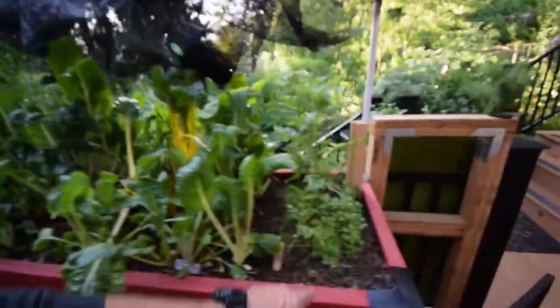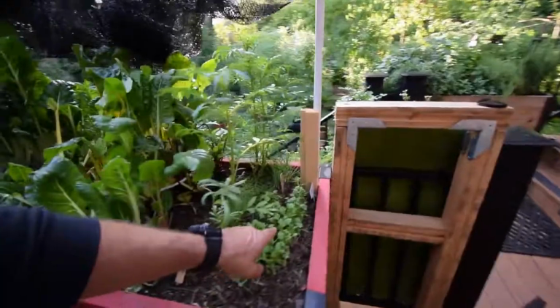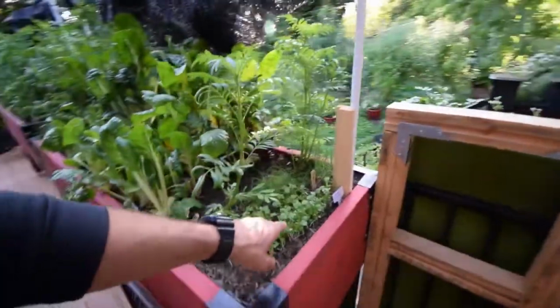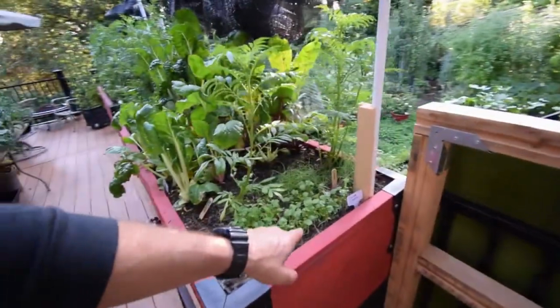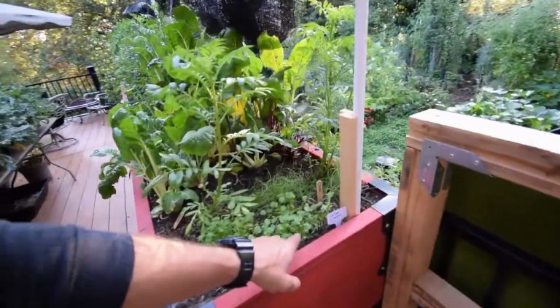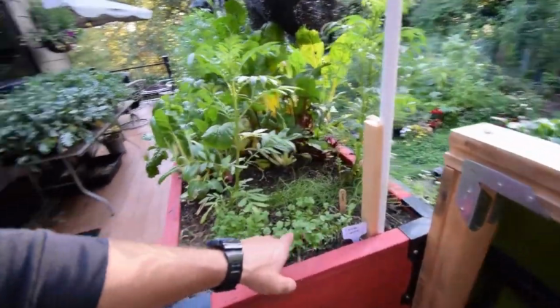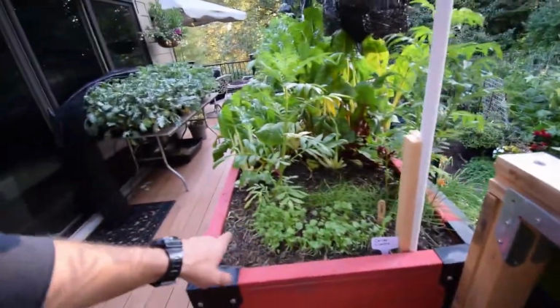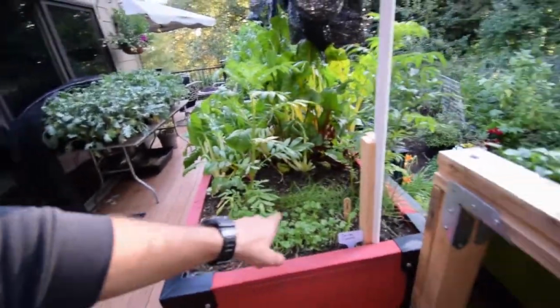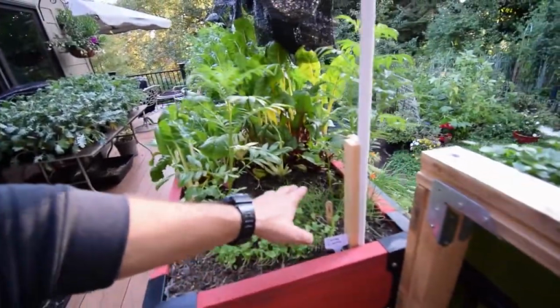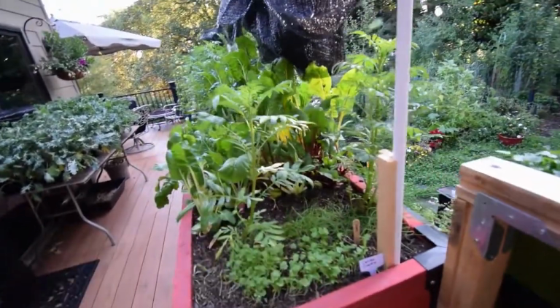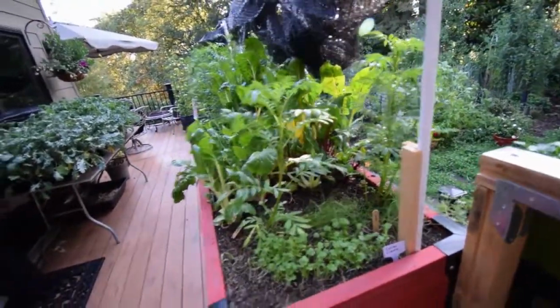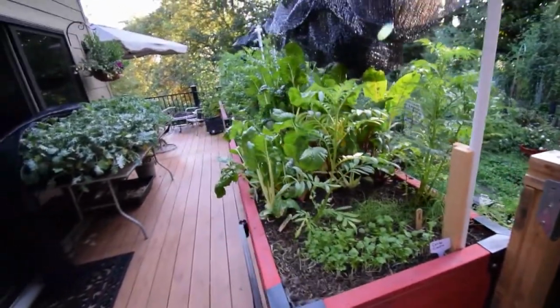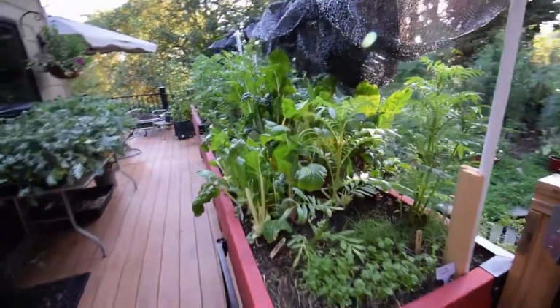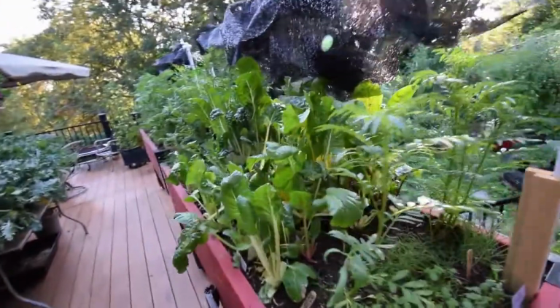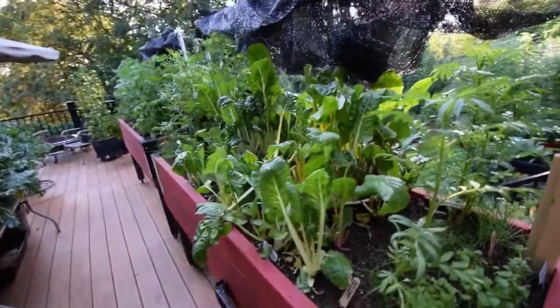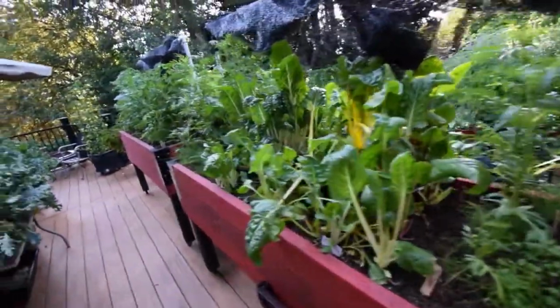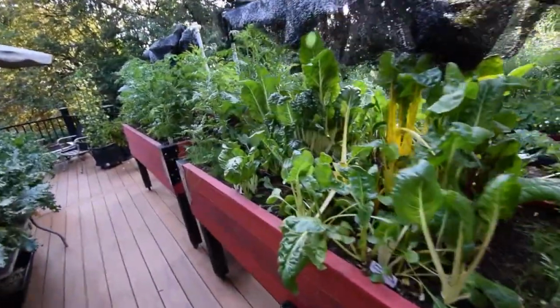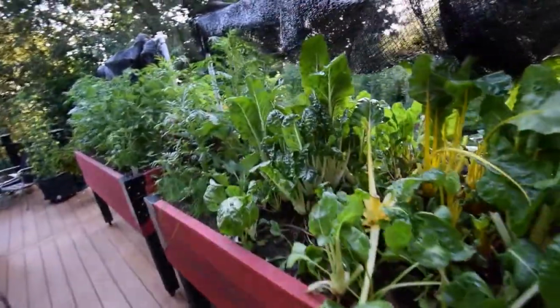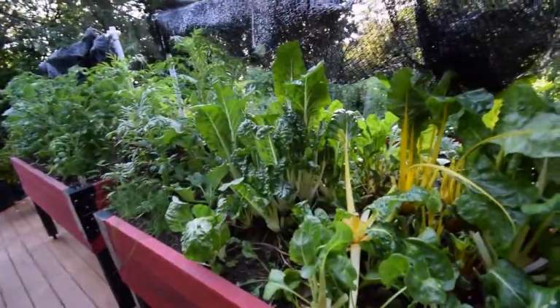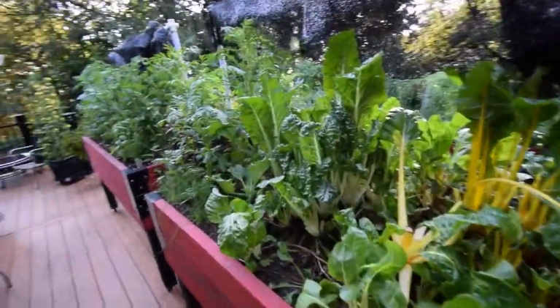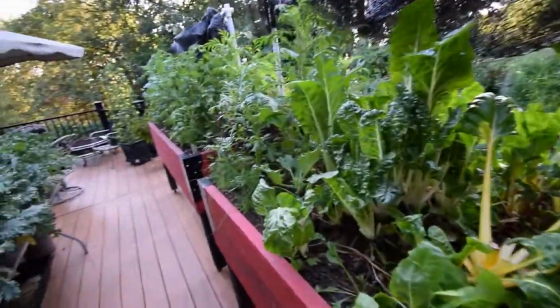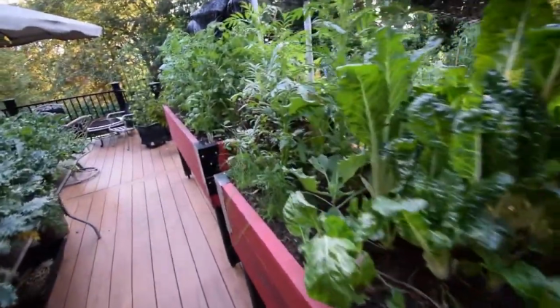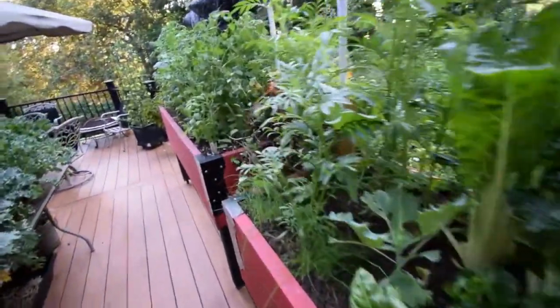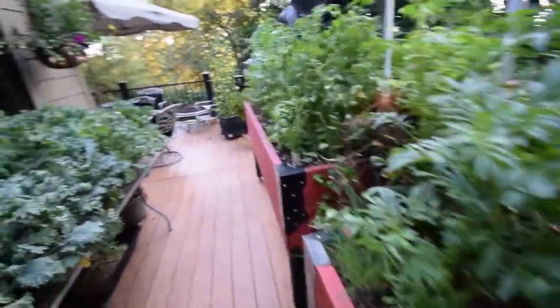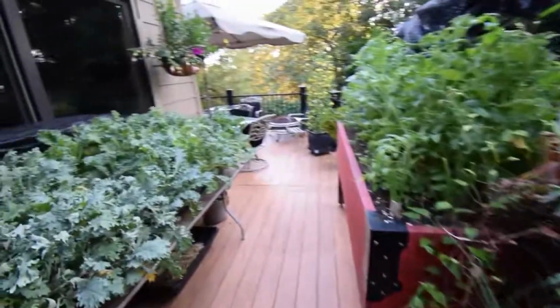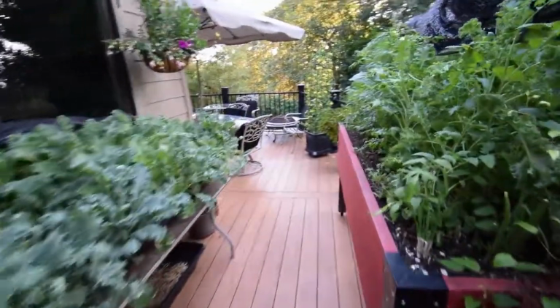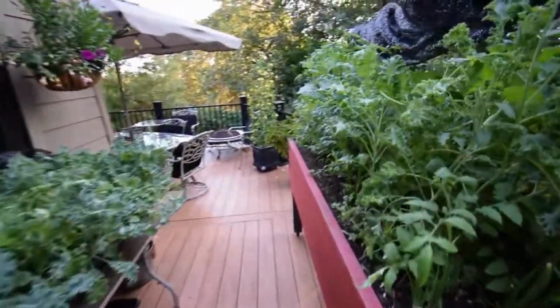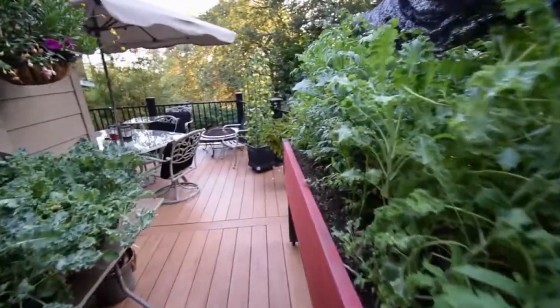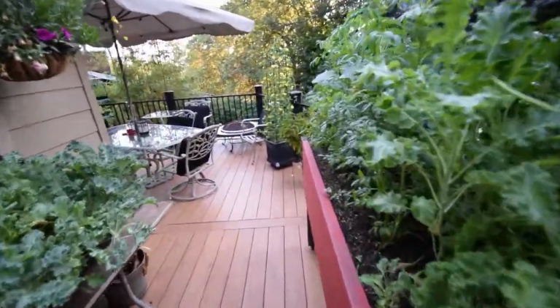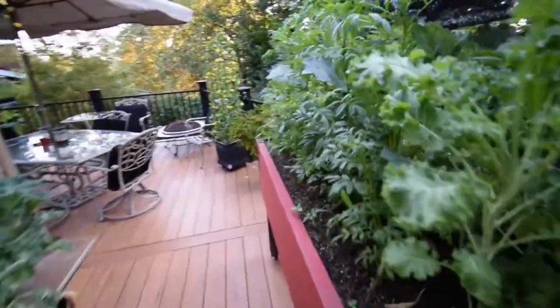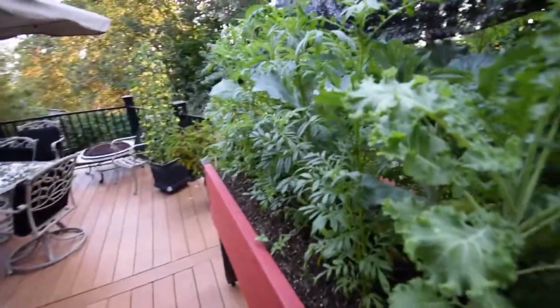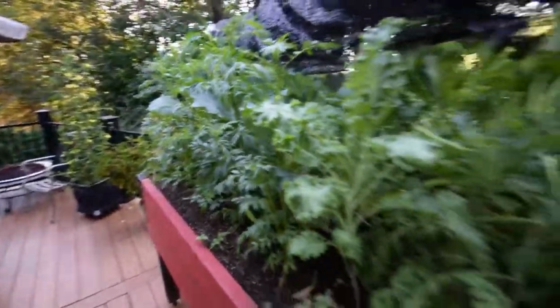Here's the cilantro — you can see it's doing well. I haven't done the morning watering yet; it's about 7:30. The sprinklers are up on the hillside, but I just came down here to the lower area after getting the dogs taken care of.